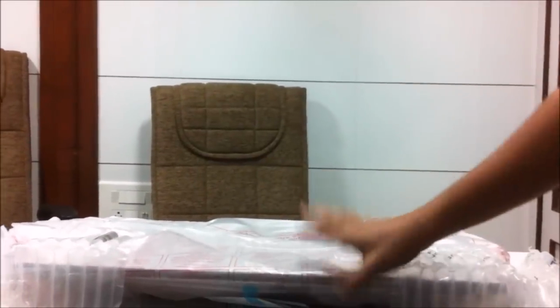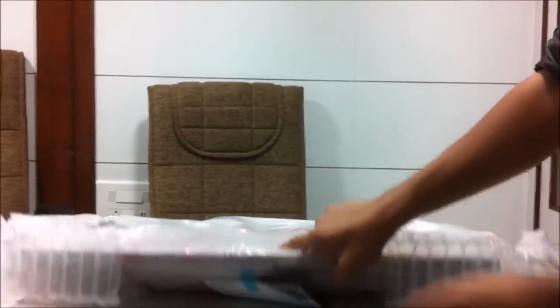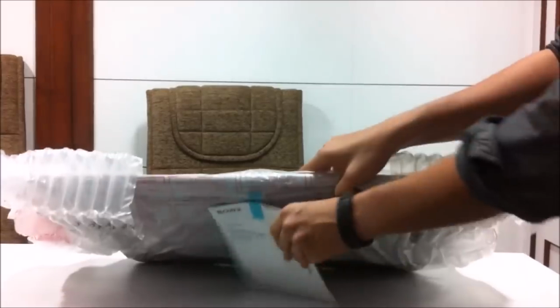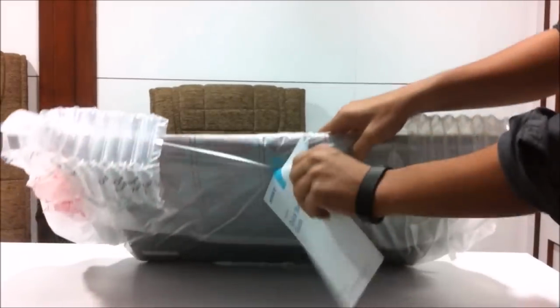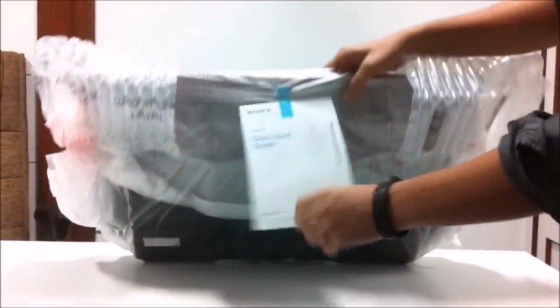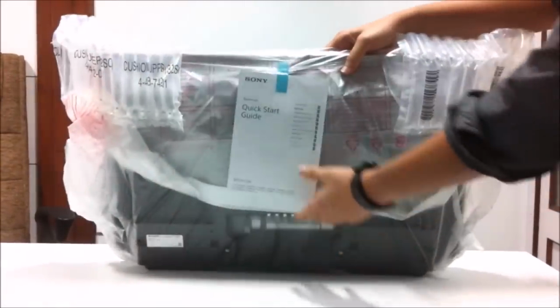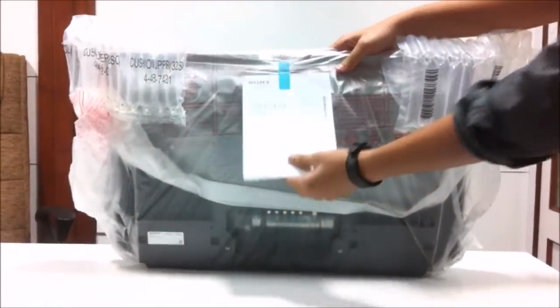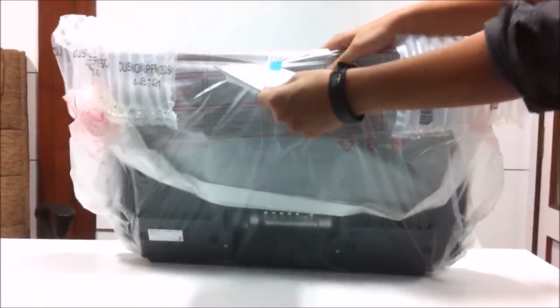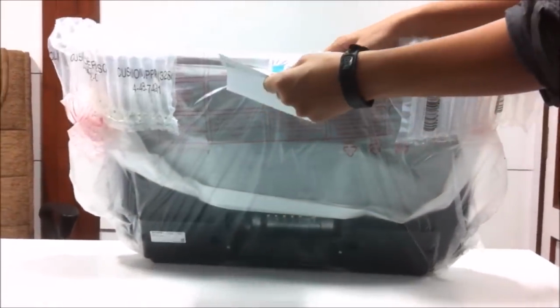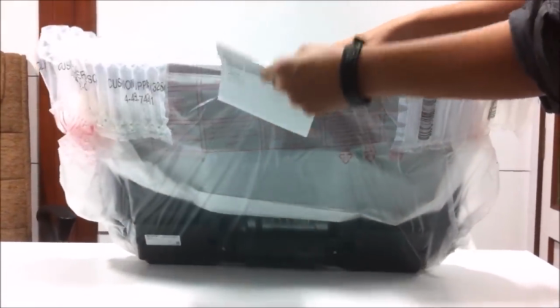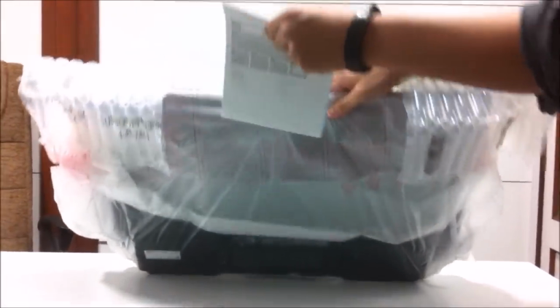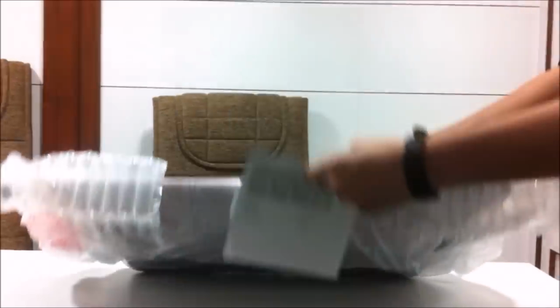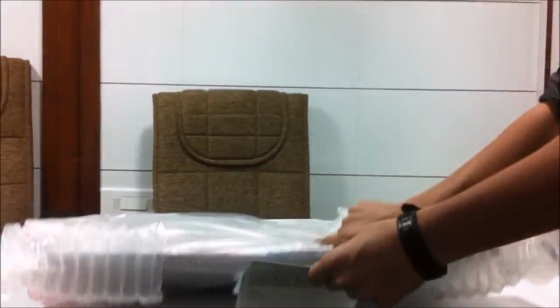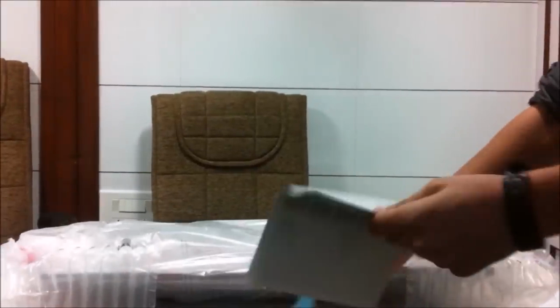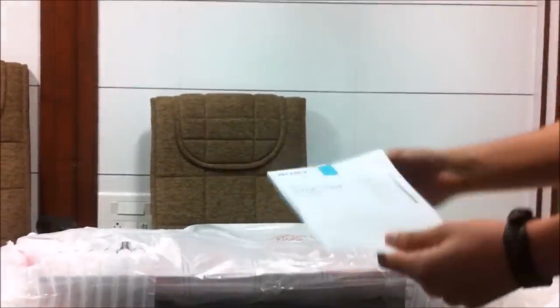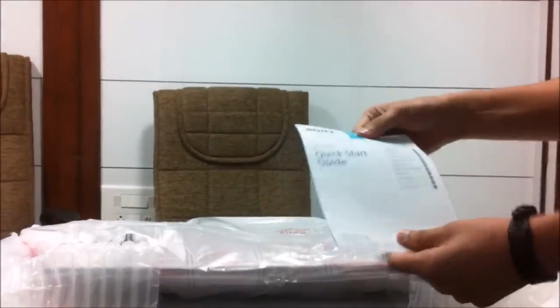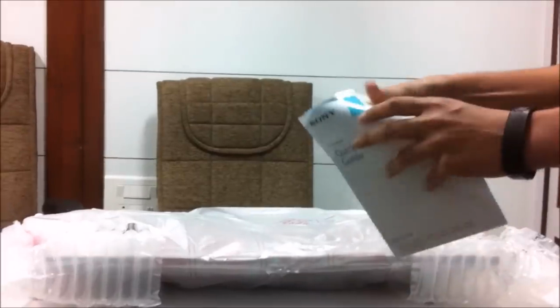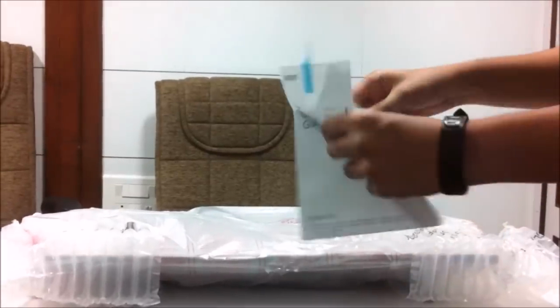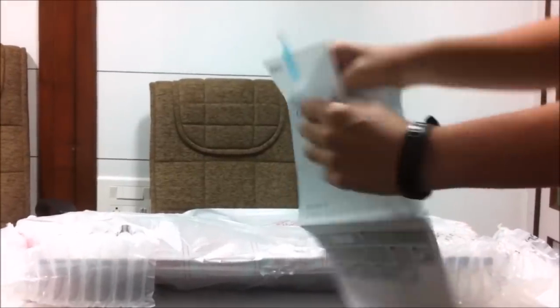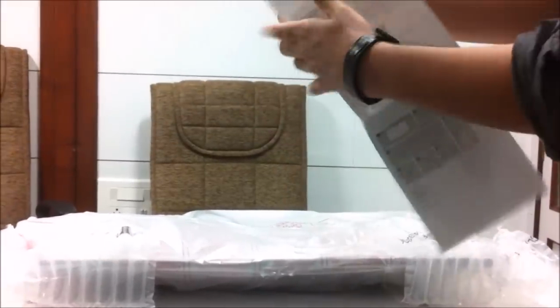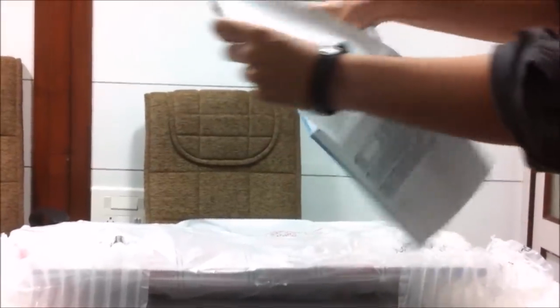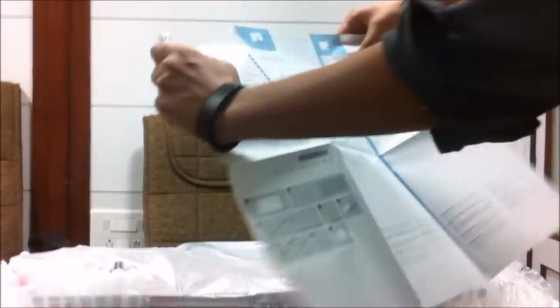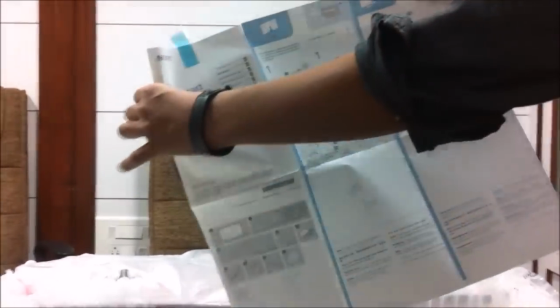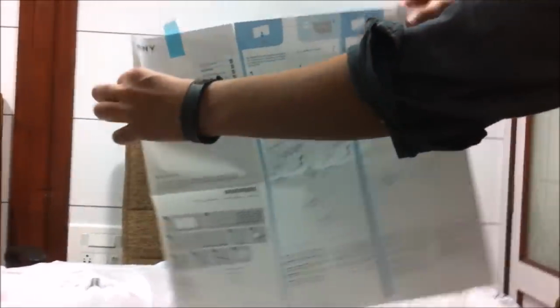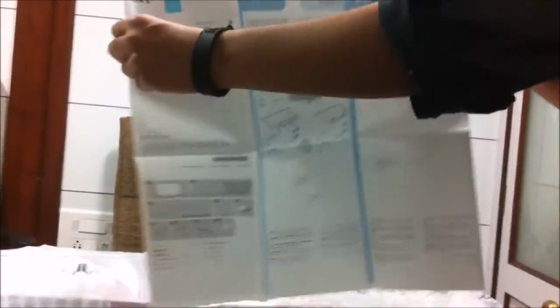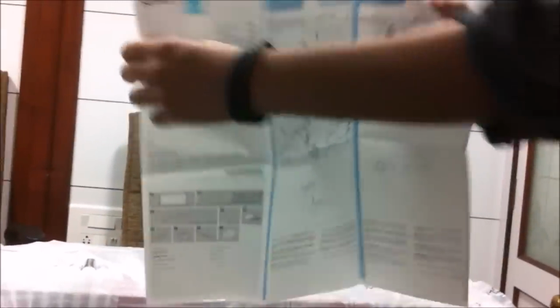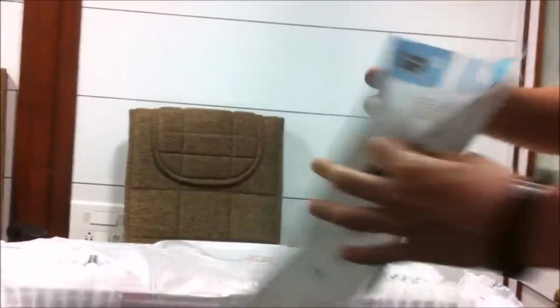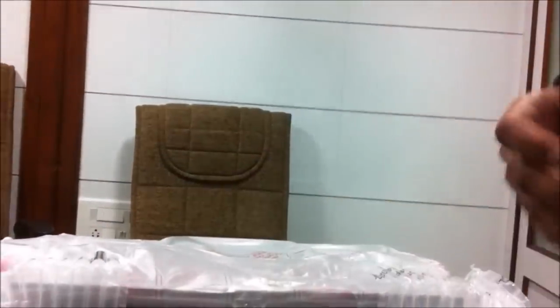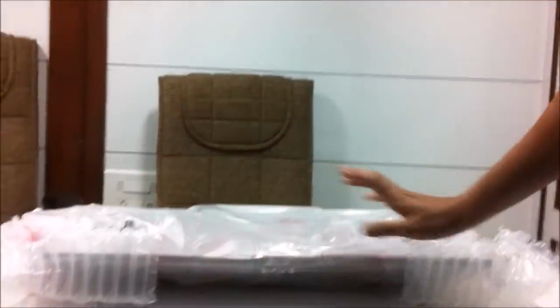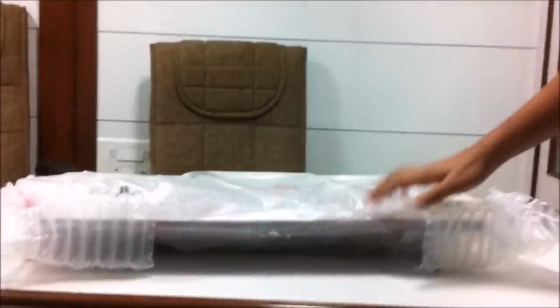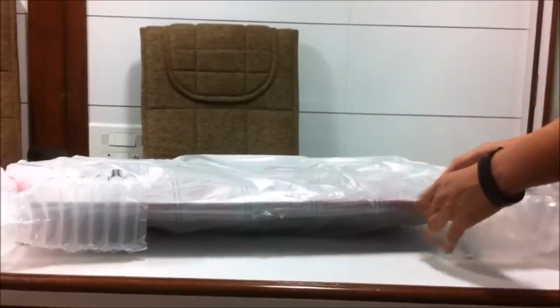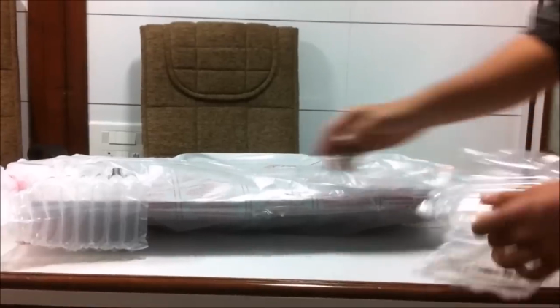Now let's look into the main product itself. And a quick start guide by Sony — a quick start guide on how to install it. And then the main thing itself.